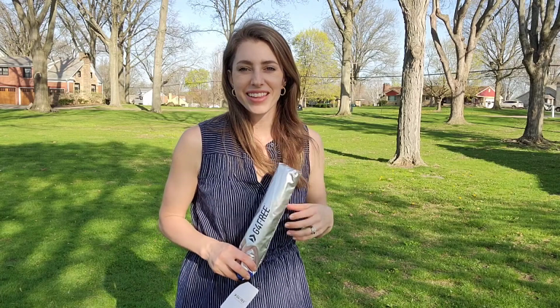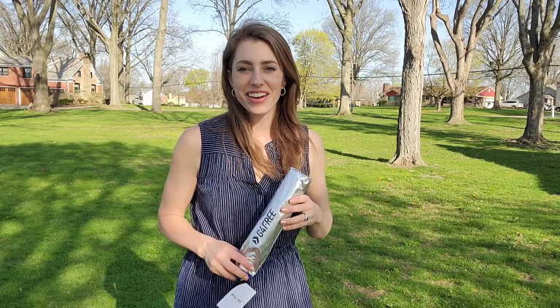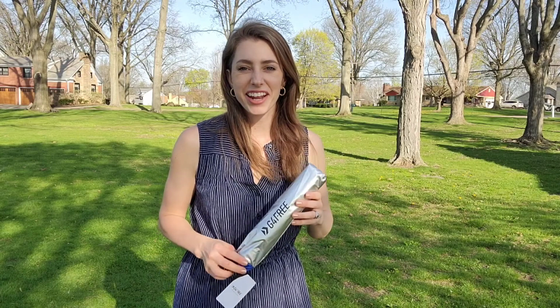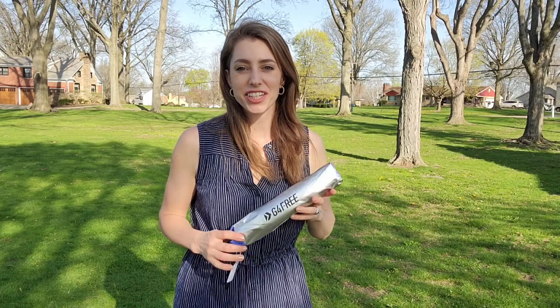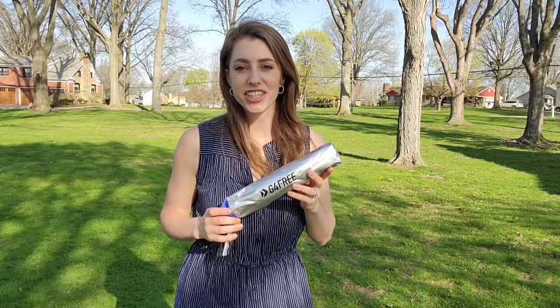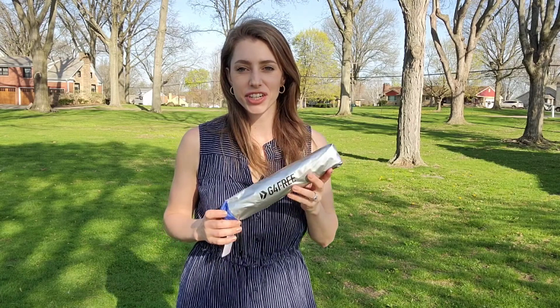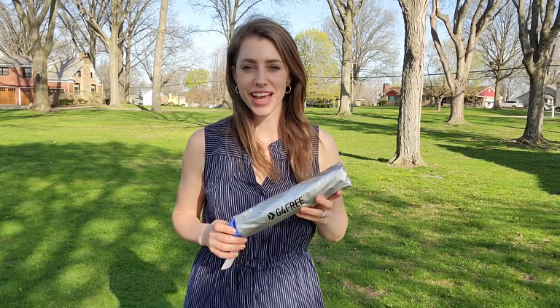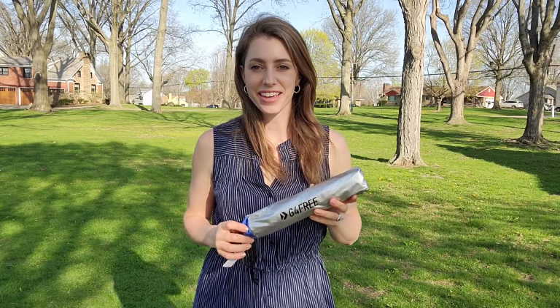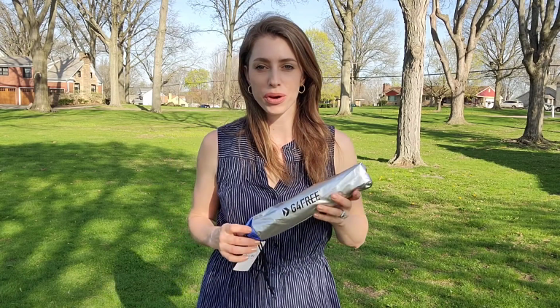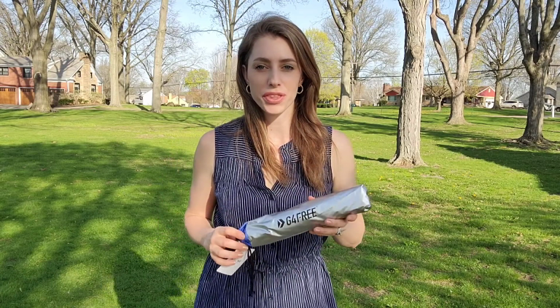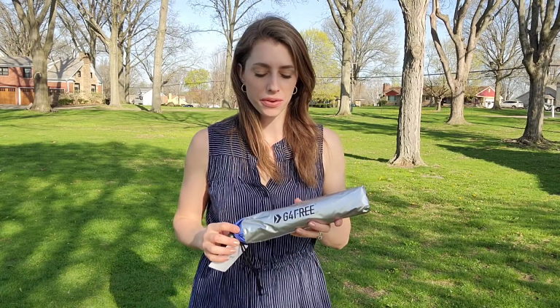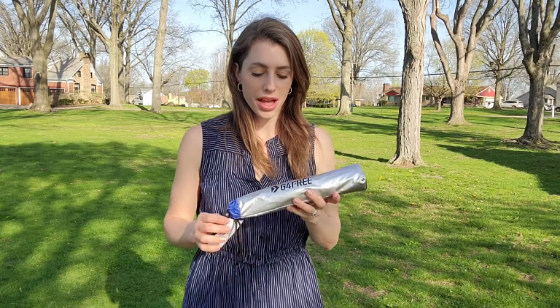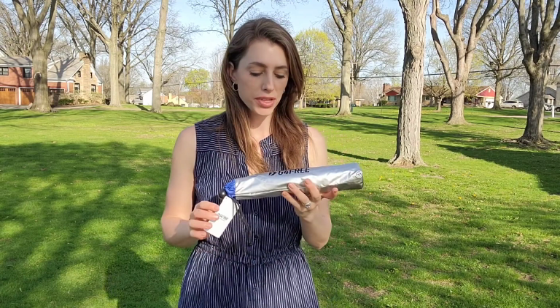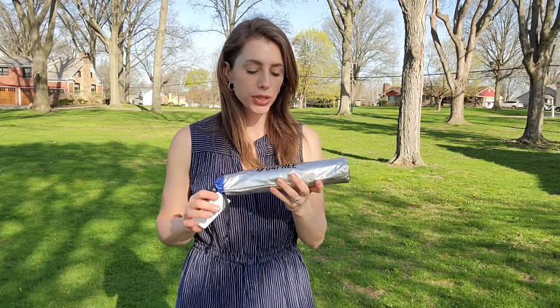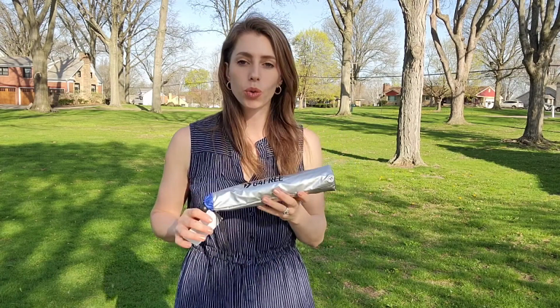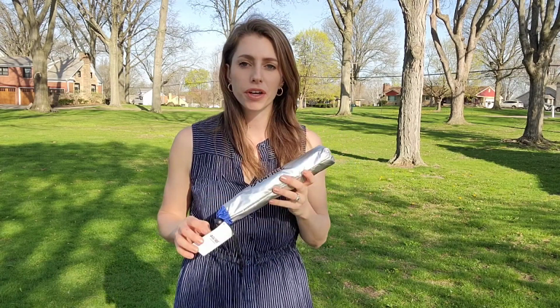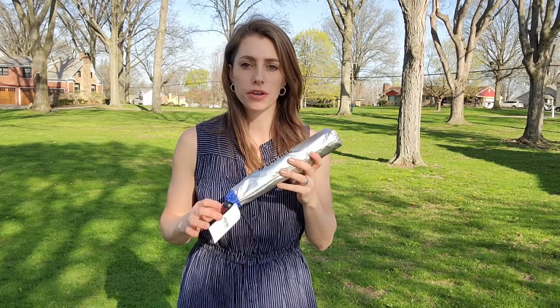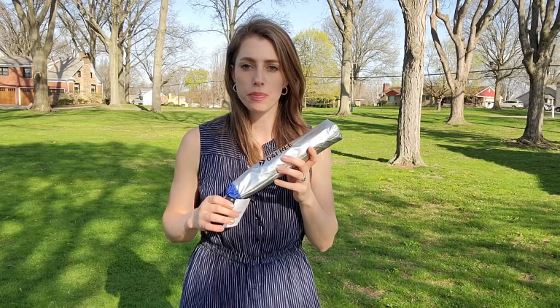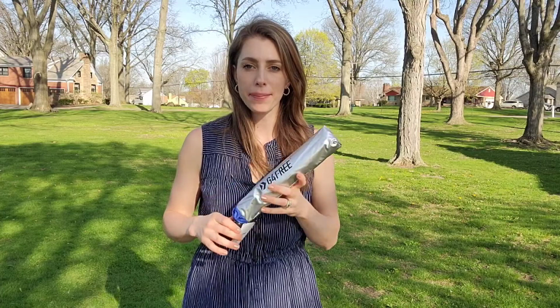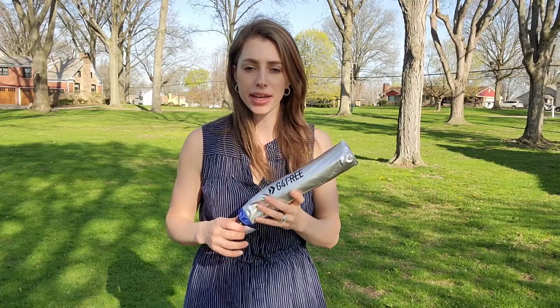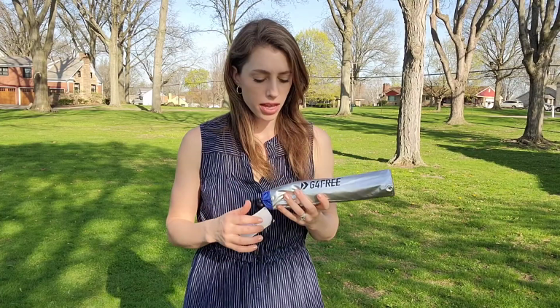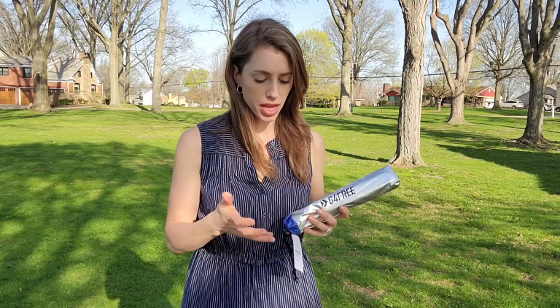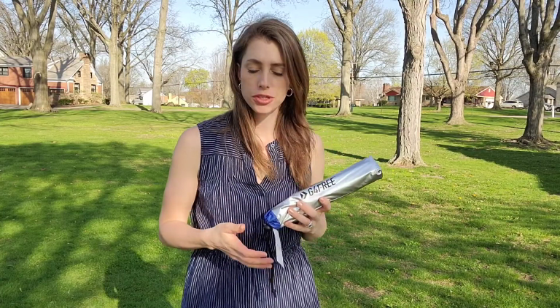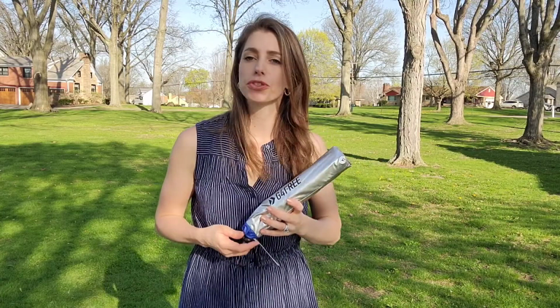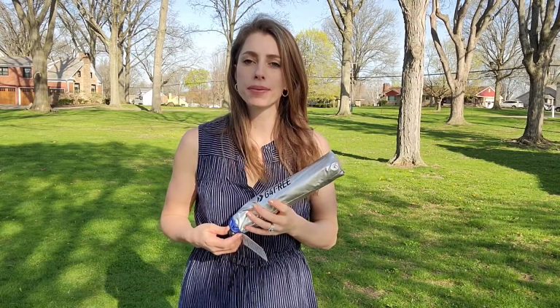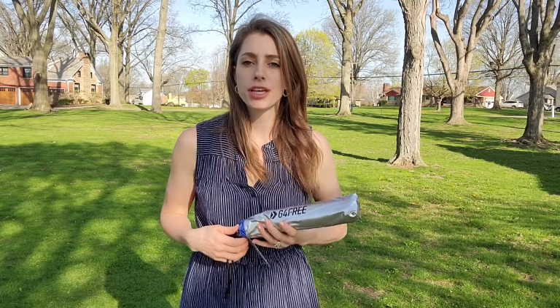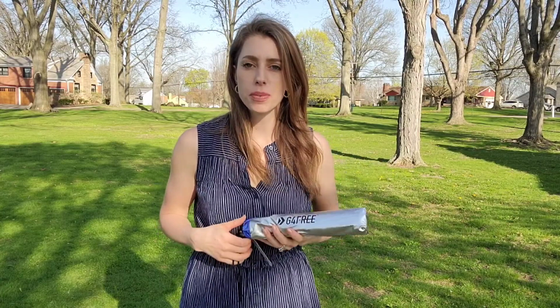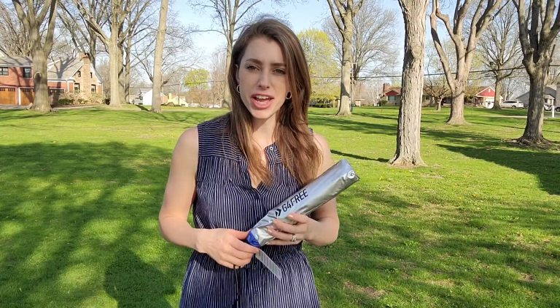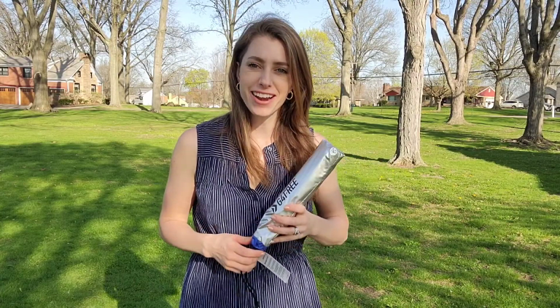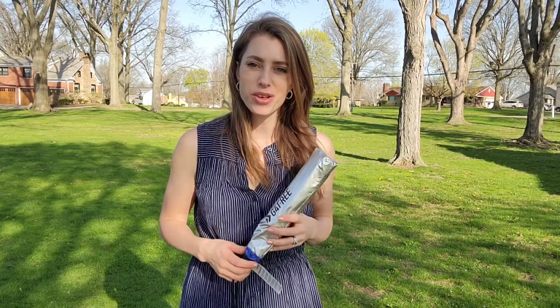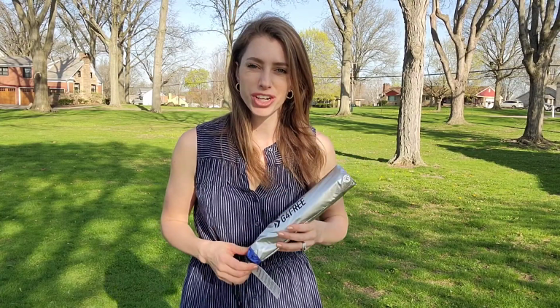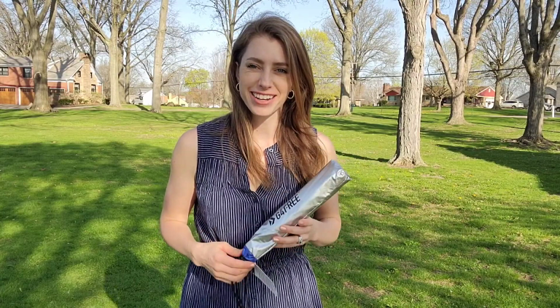Hello! I want to get out here today to share this hiking umbrella with you. This is so cool — it can hook to your backpack and it comes with some straps, so let me go ahead and get it on and we'll try it out.